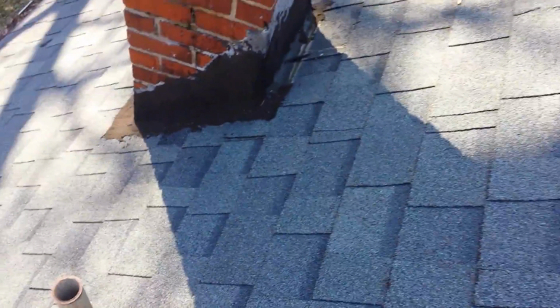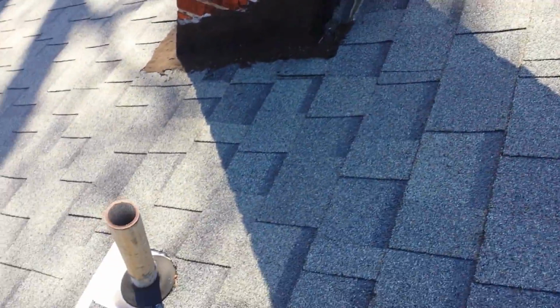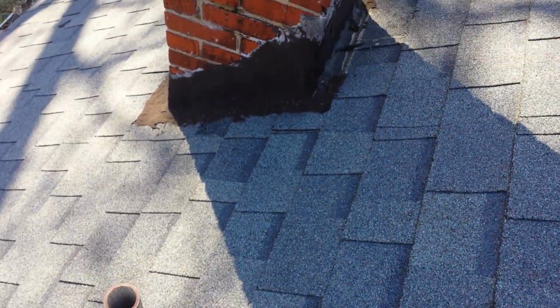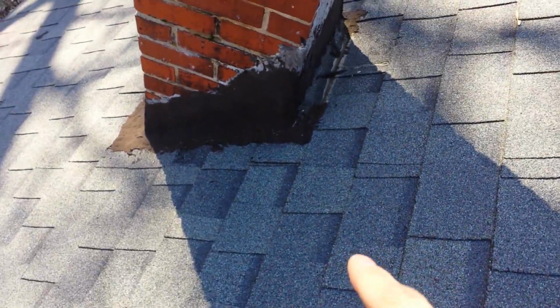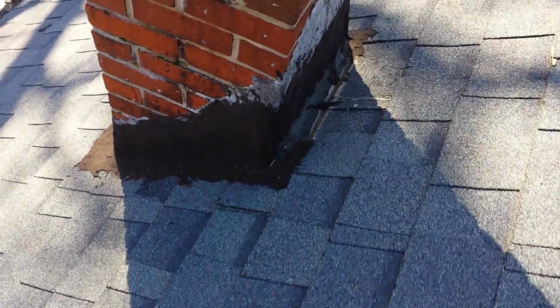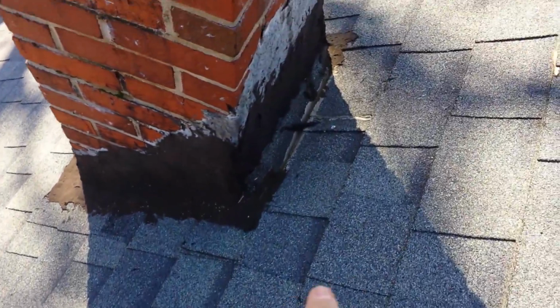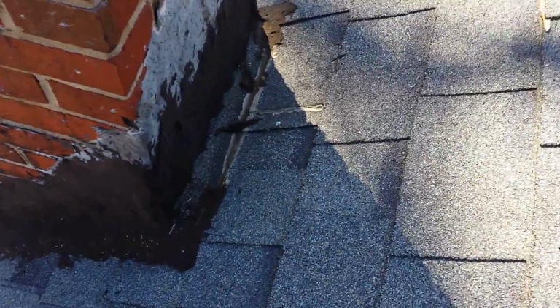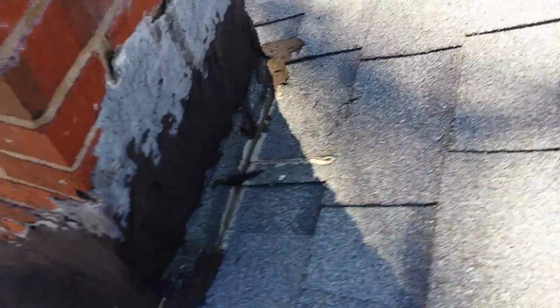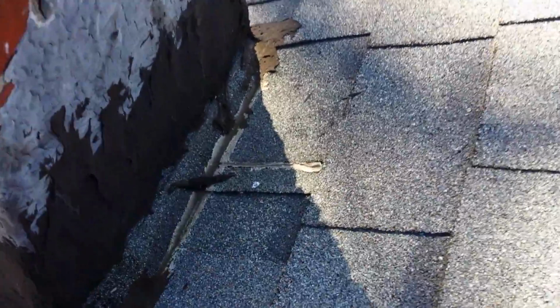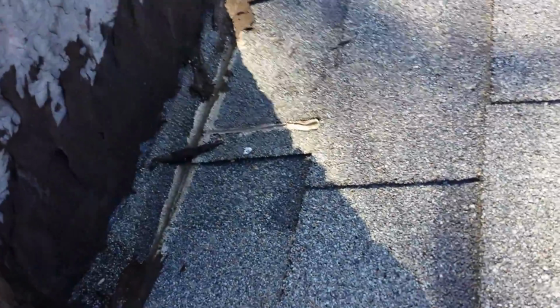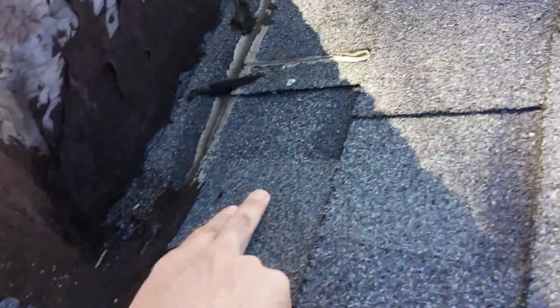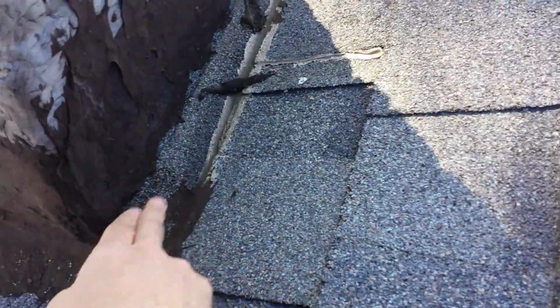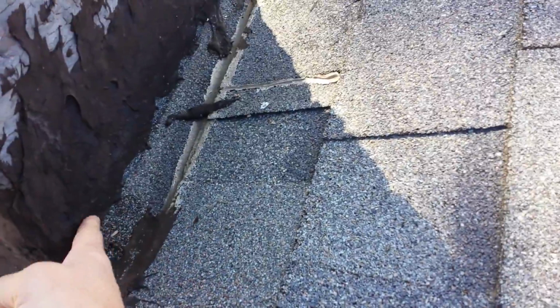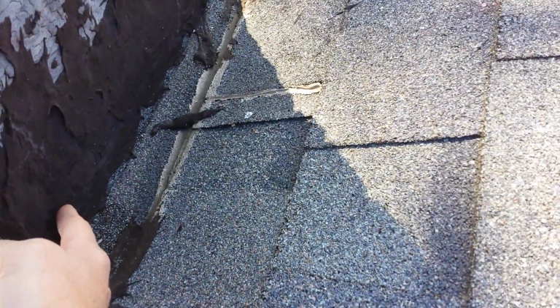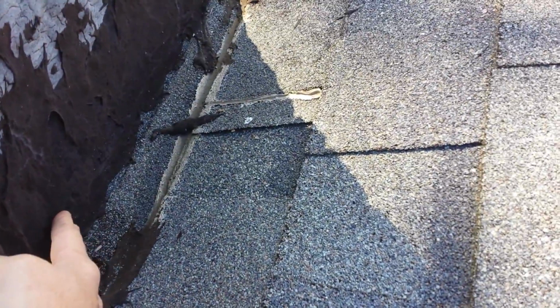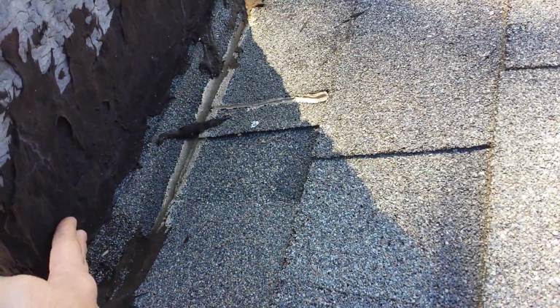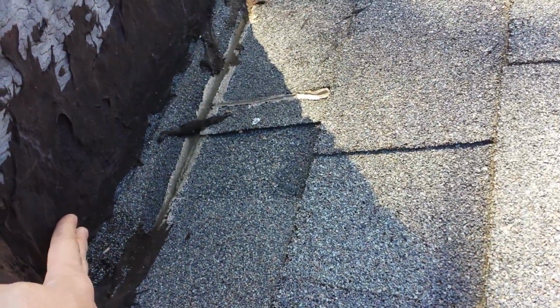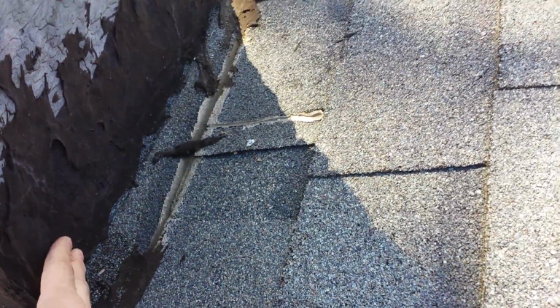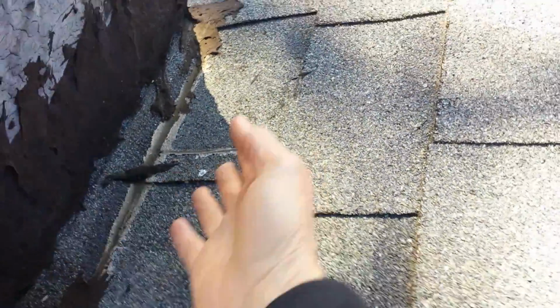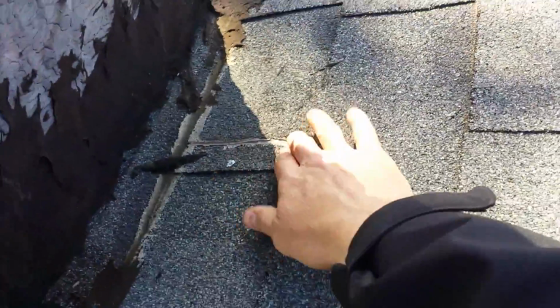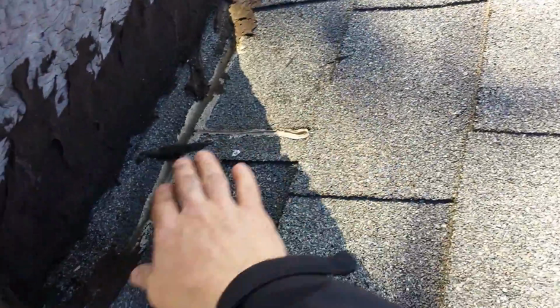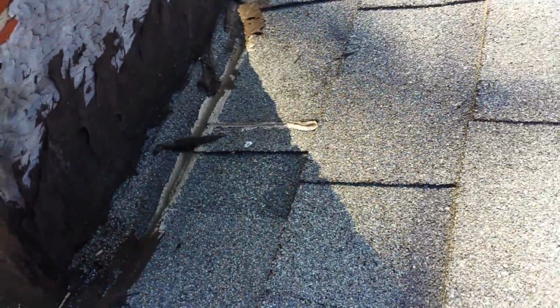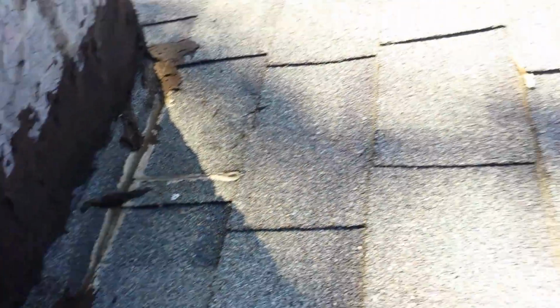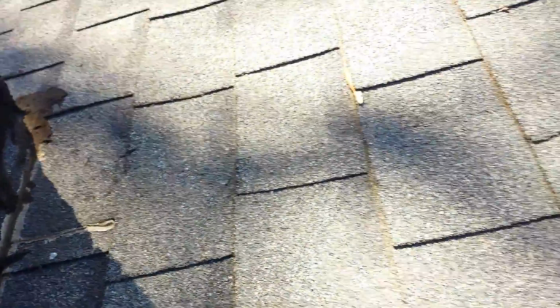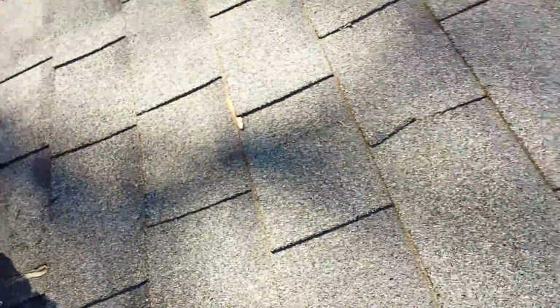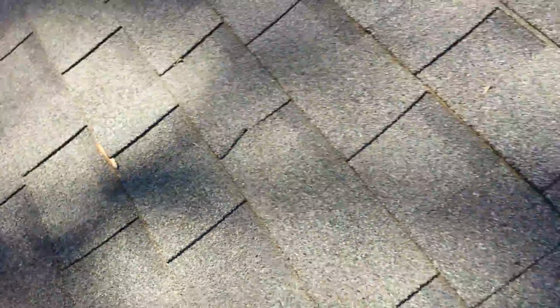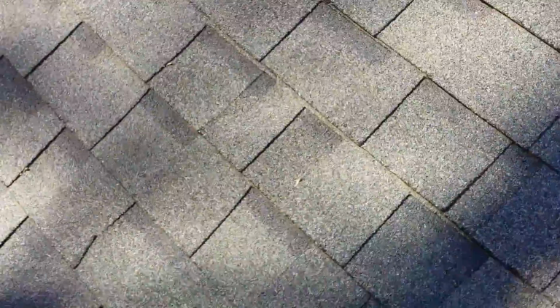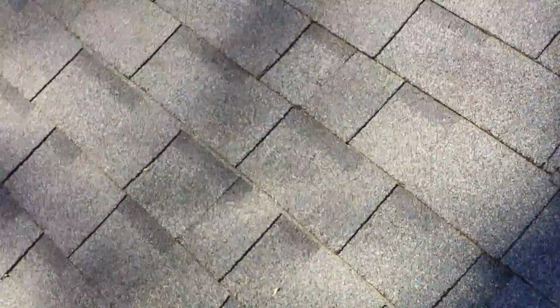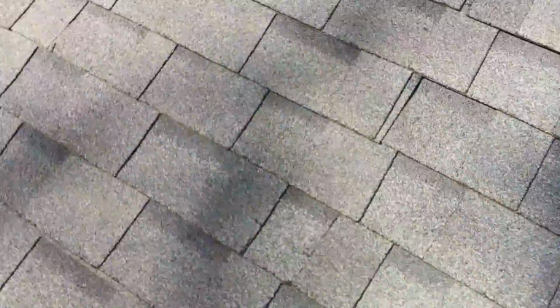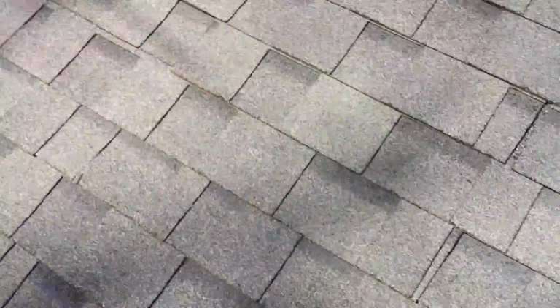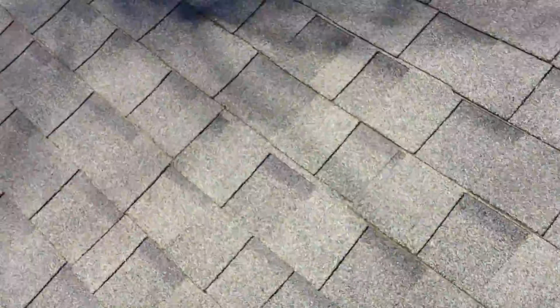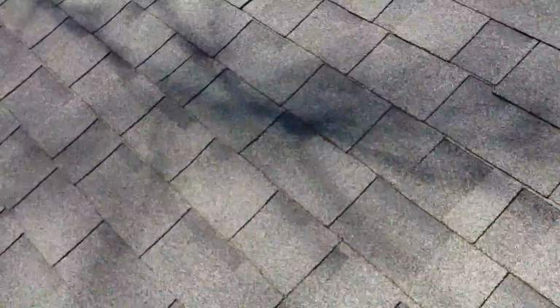Chimney here again — still no flashing around the chimney. They've got shingles coming down and bent up, and that's your flashing. You can see where somebody's tried to caulk and stop some leaks there before. Just not good at all.